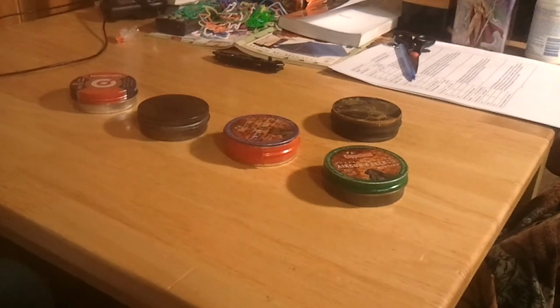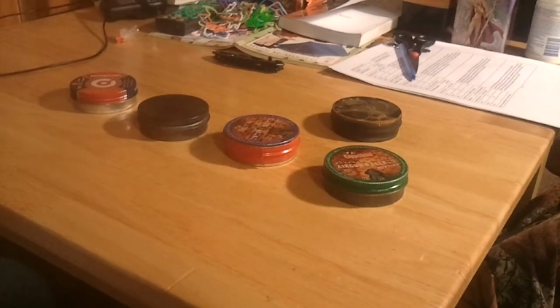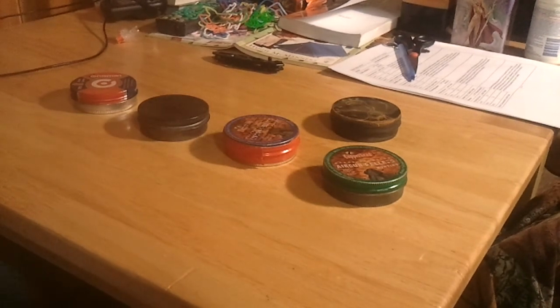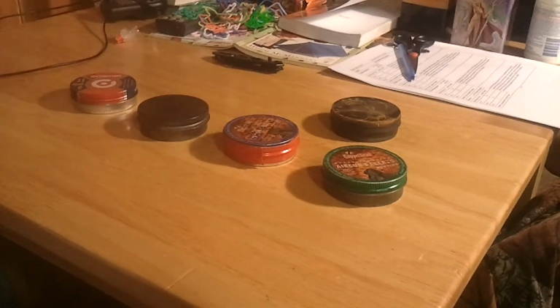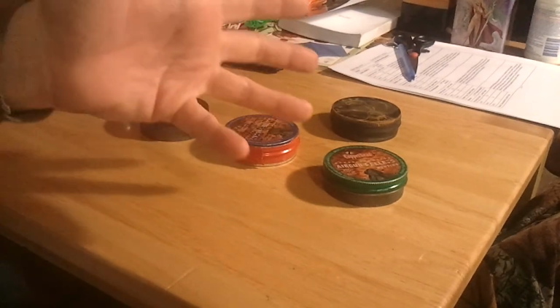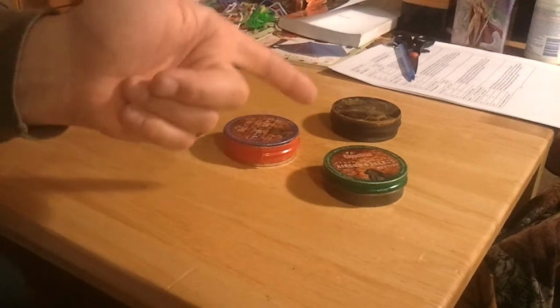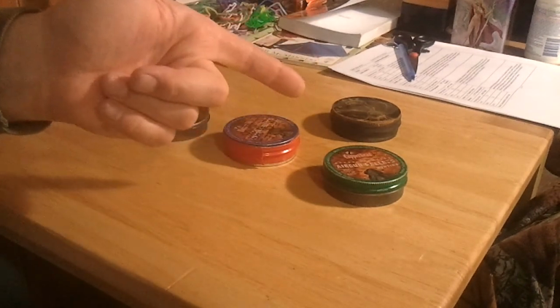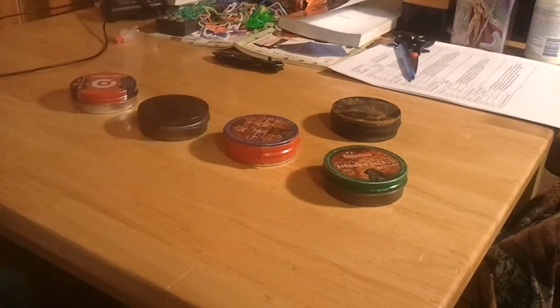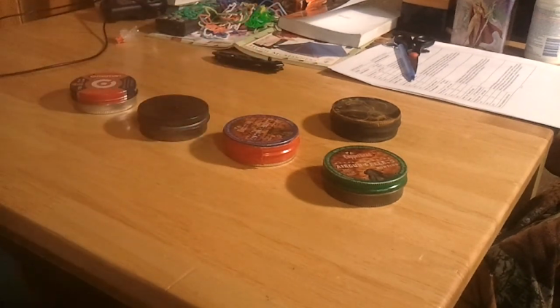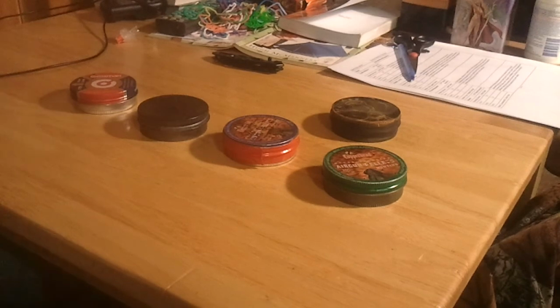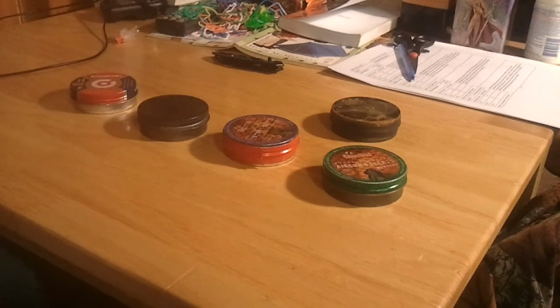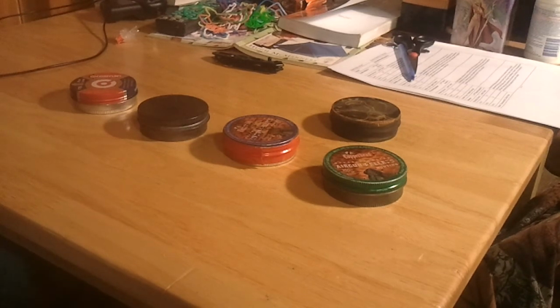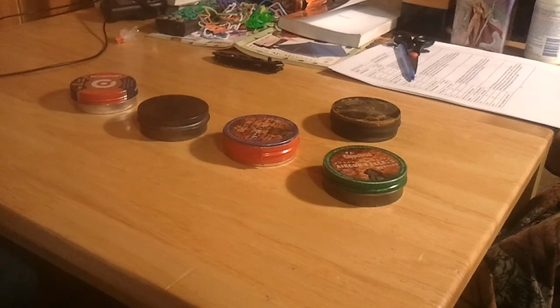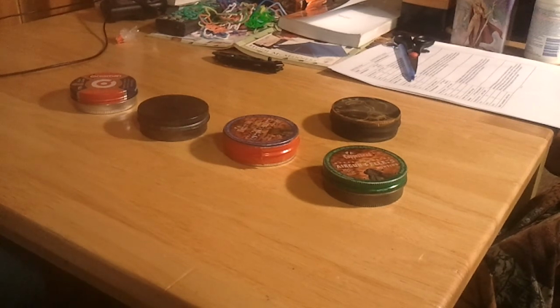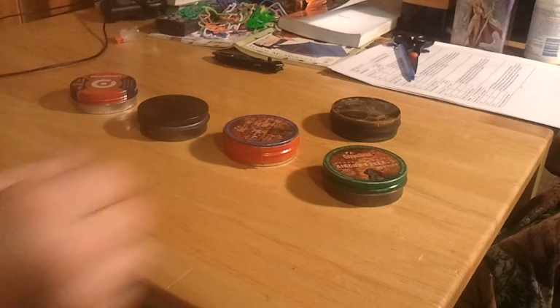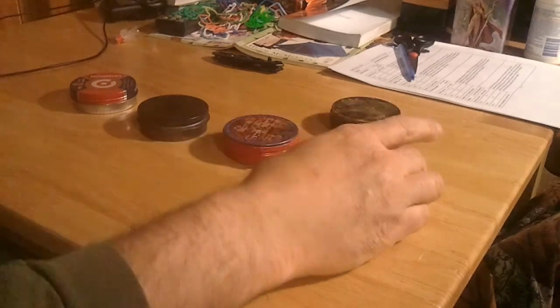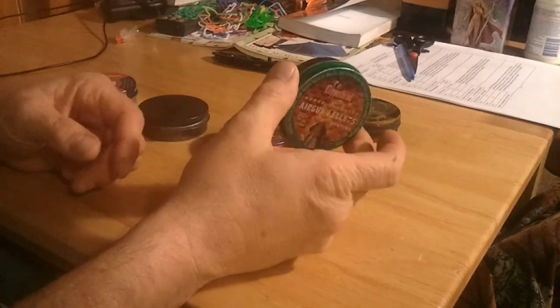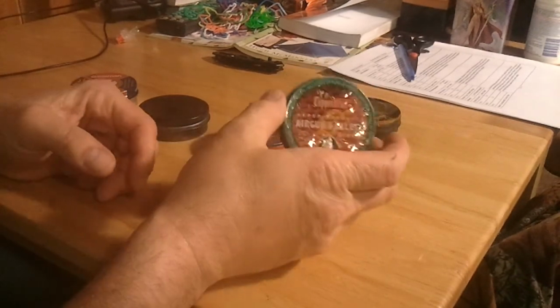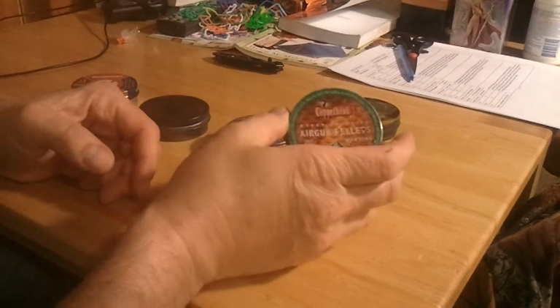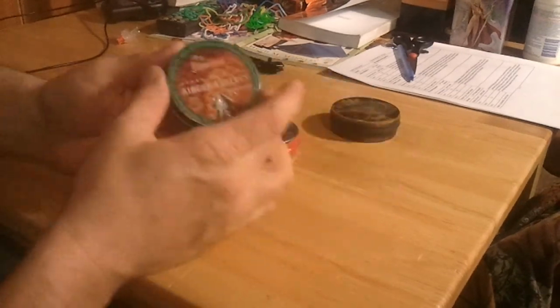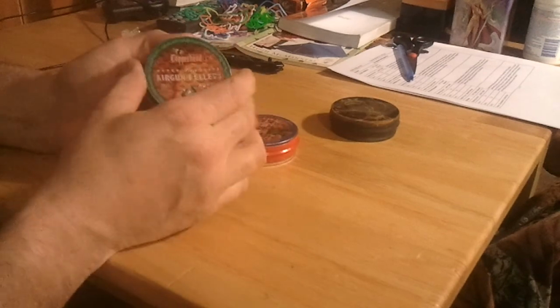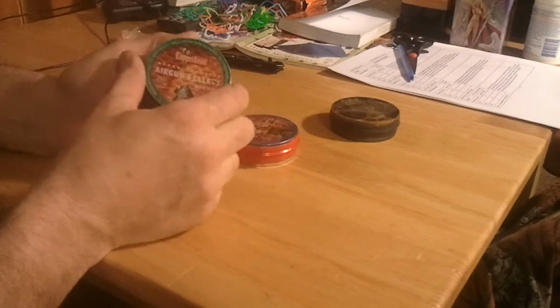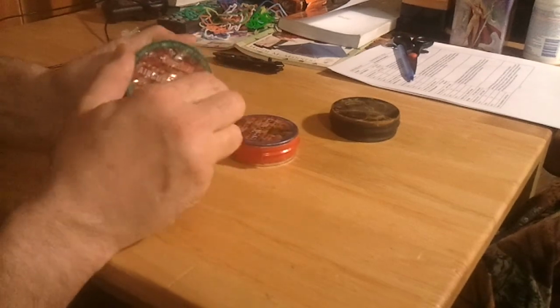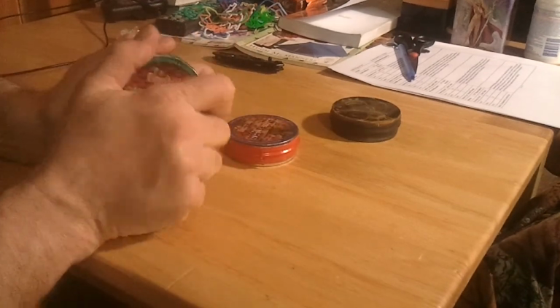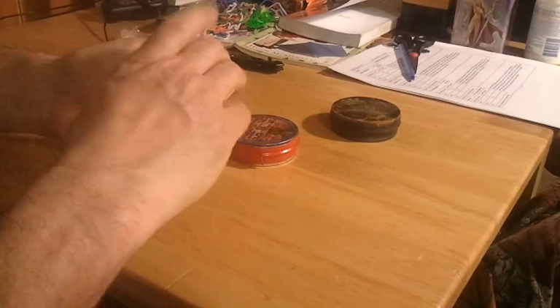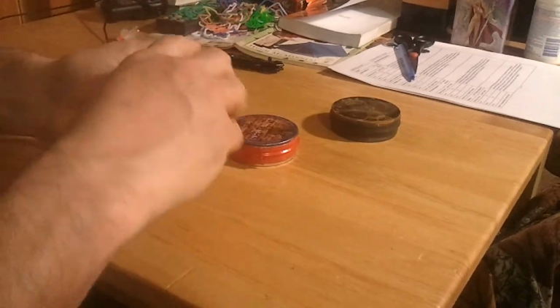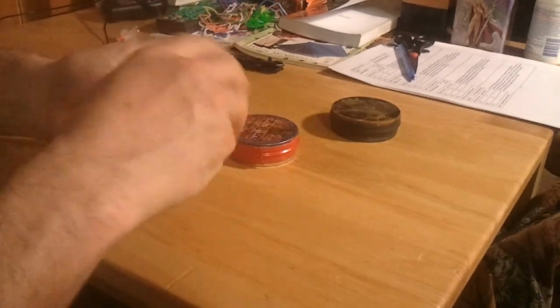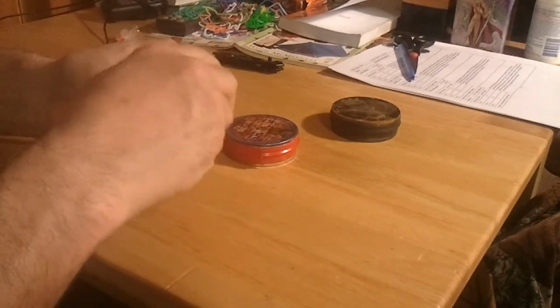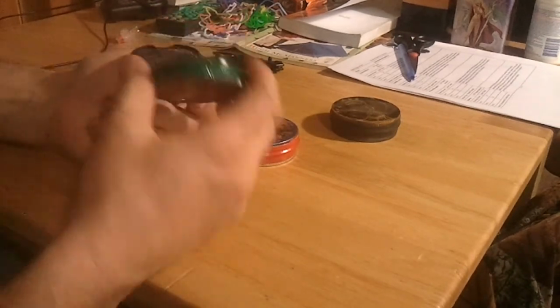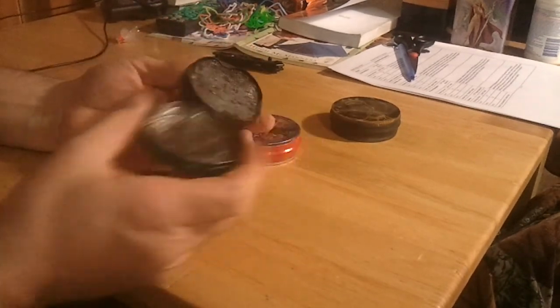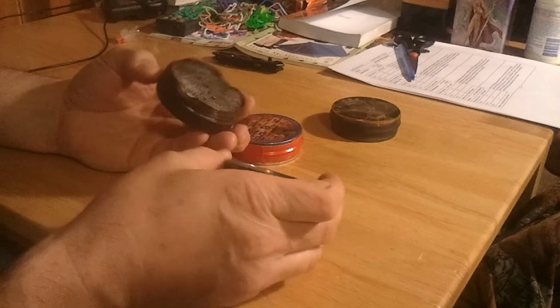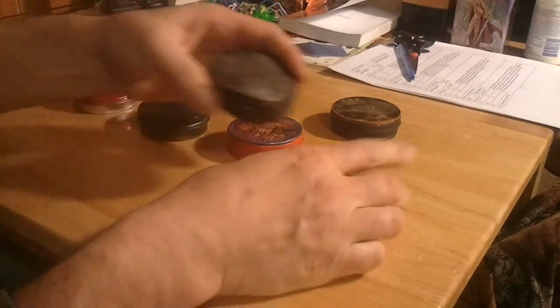Hey folks, how's it going? Robert here. People like to use Altoid tins, but I'm kind of a pellet tin fan myself. I use pellet gun tins for different things.